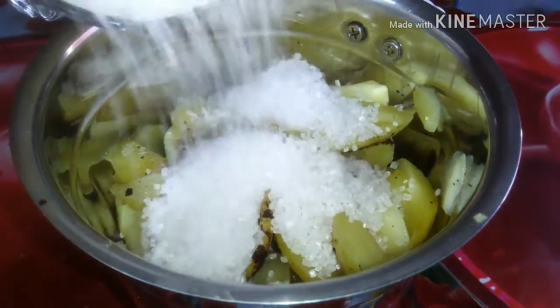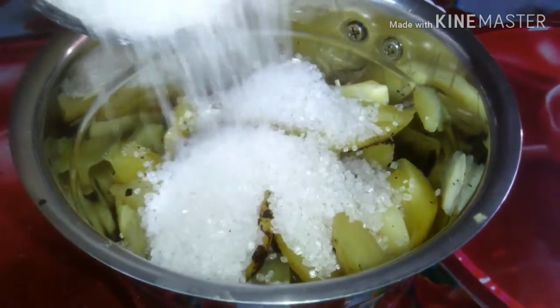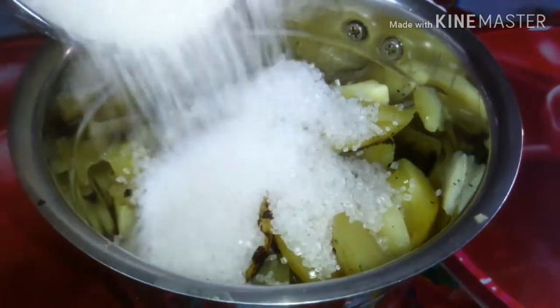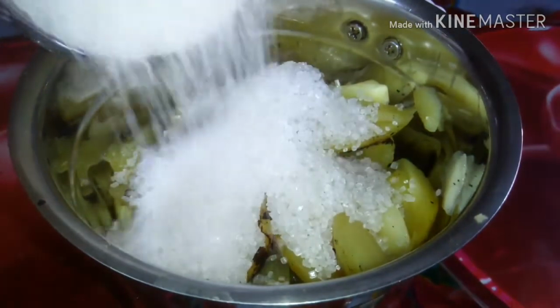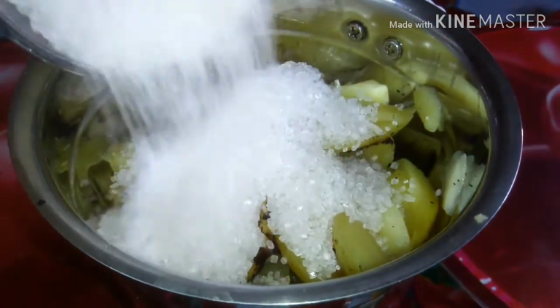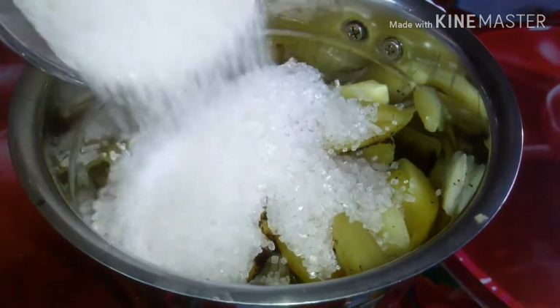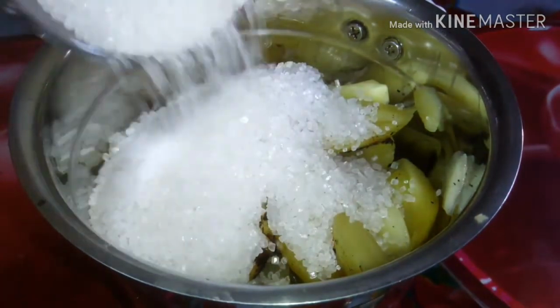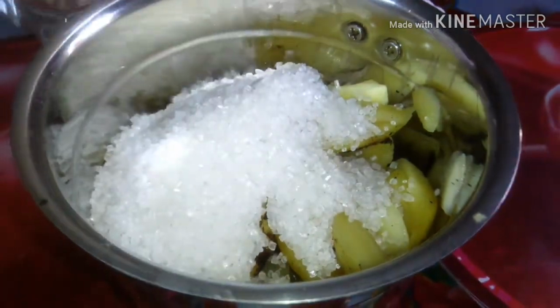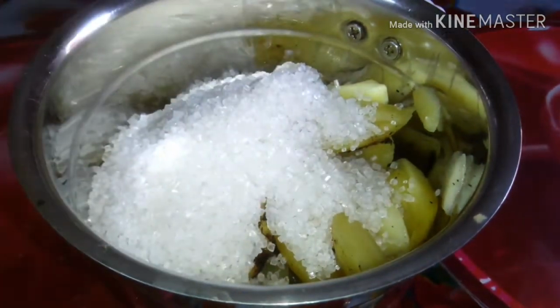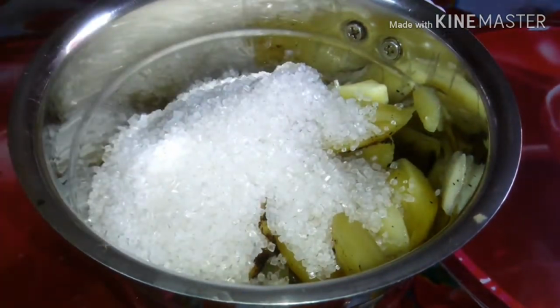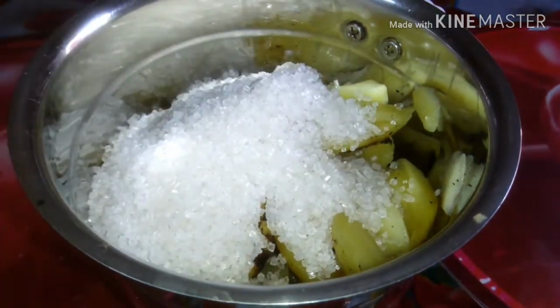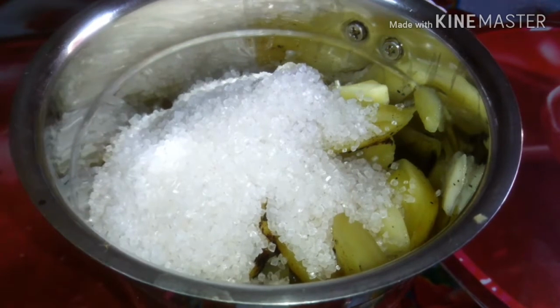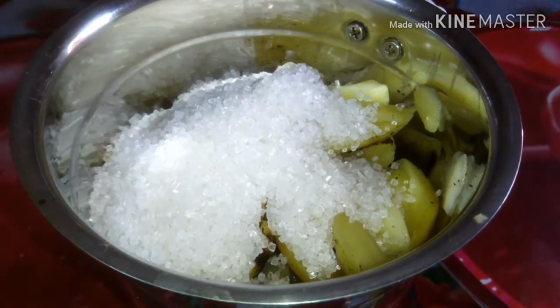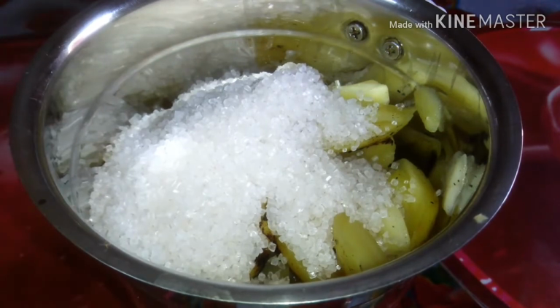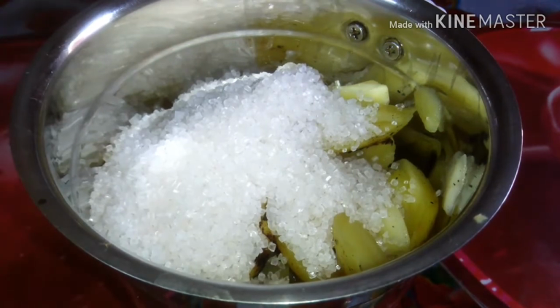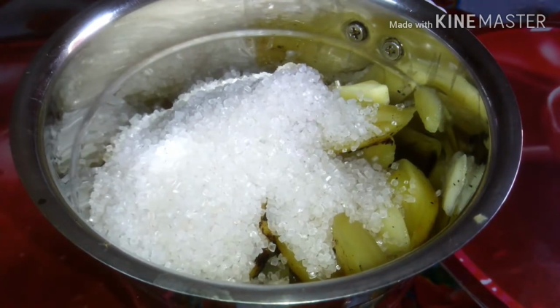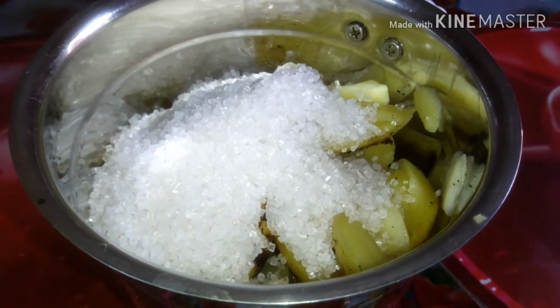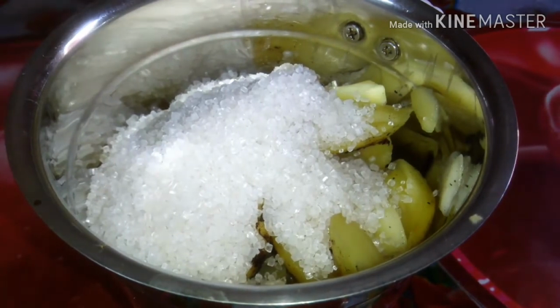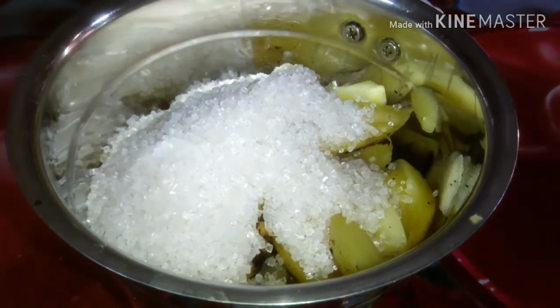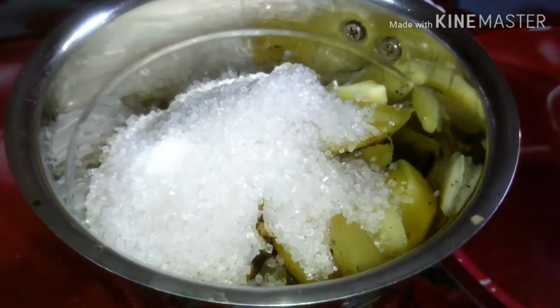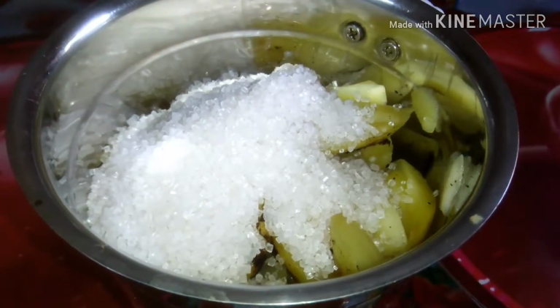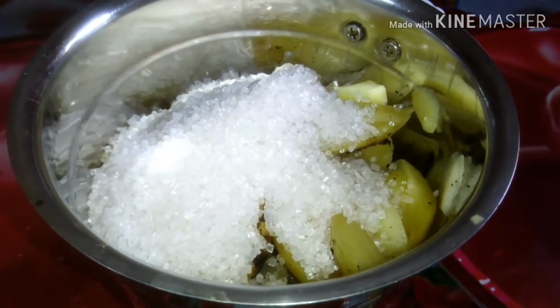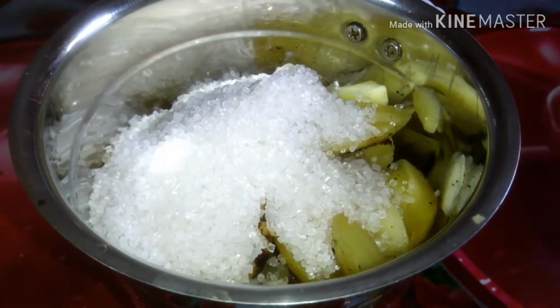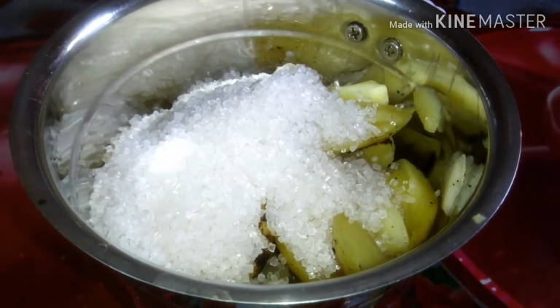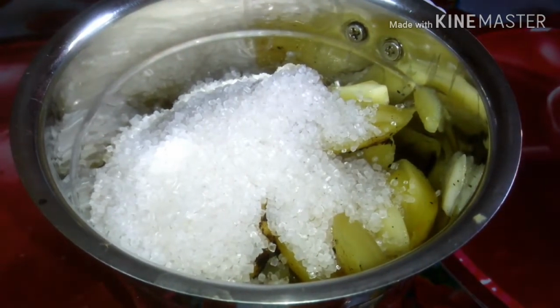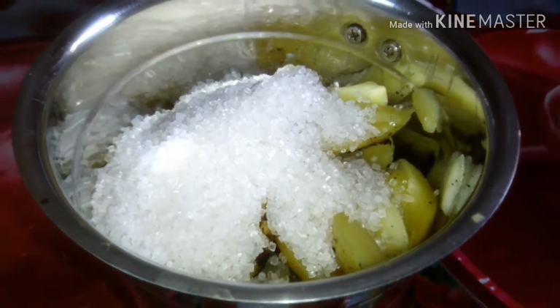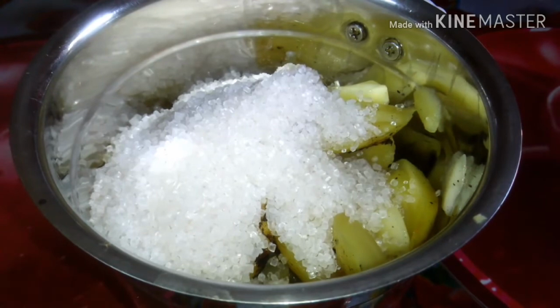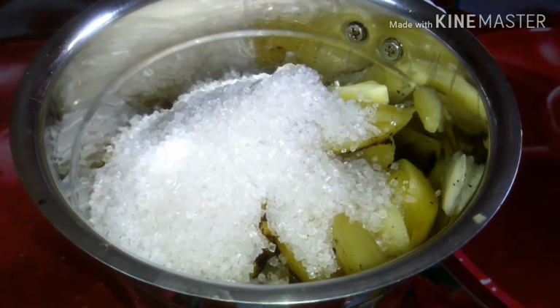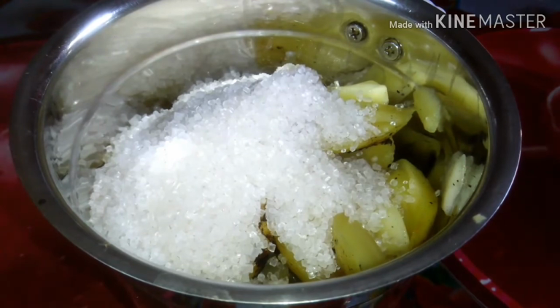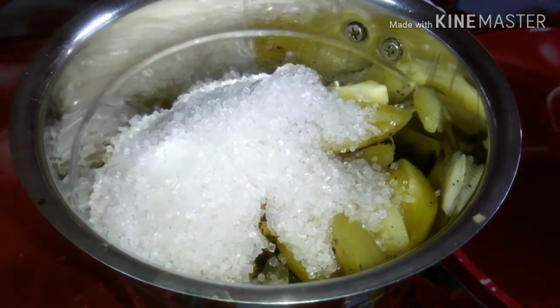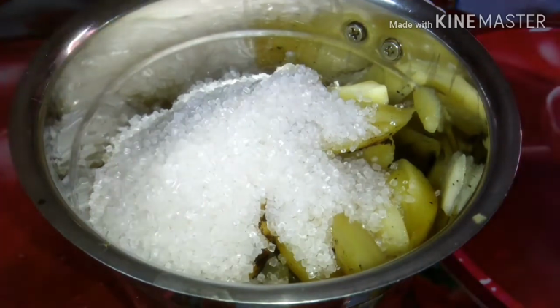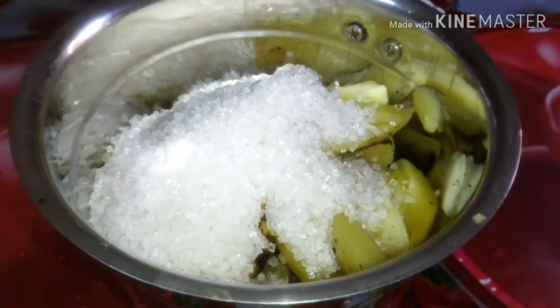I will use 75 grams of chini, so I will test it. I will blend the chini first.